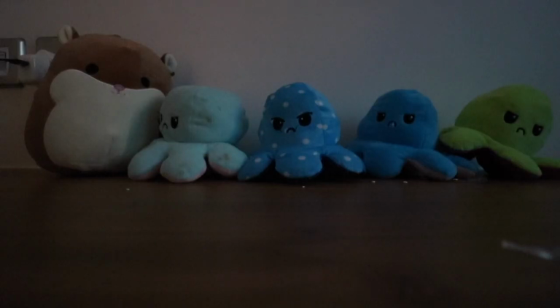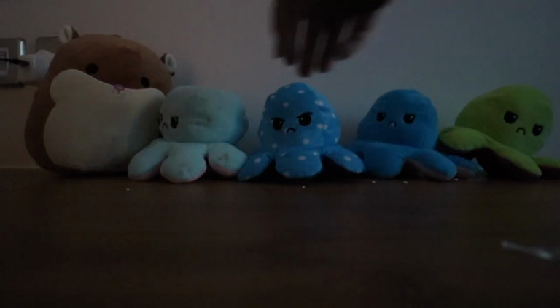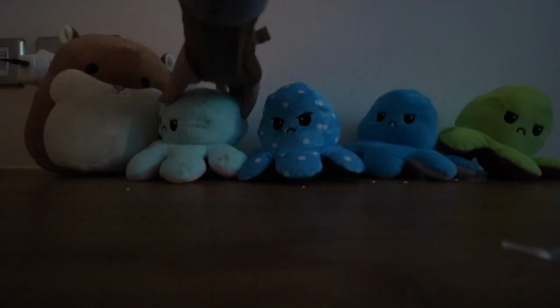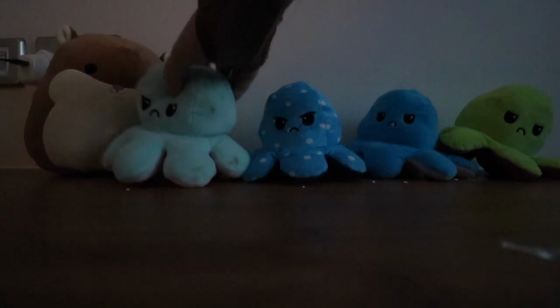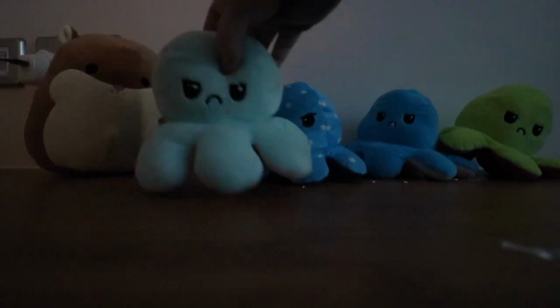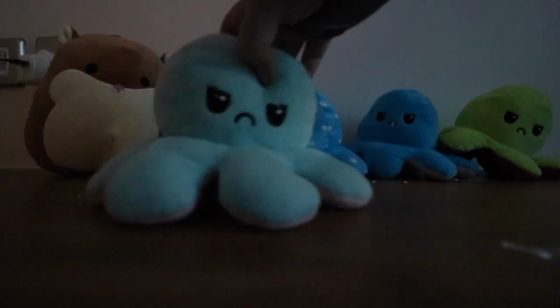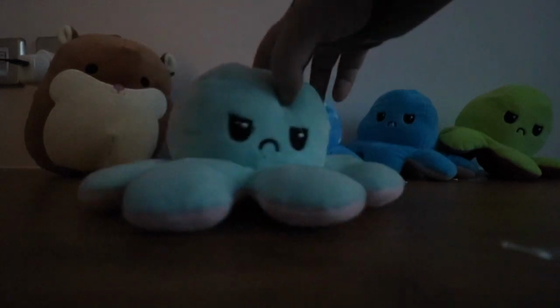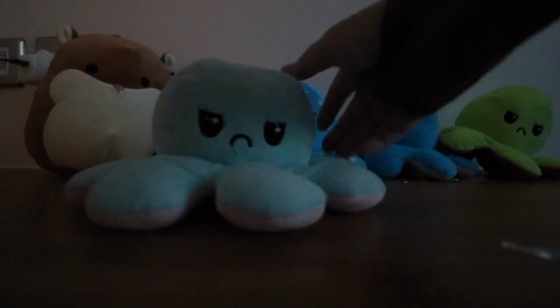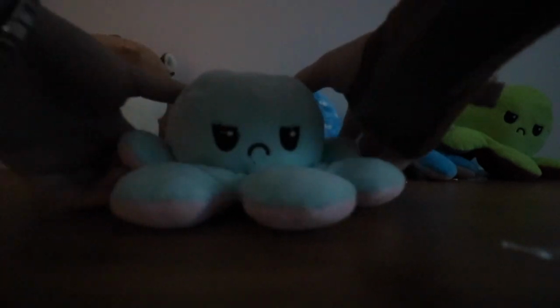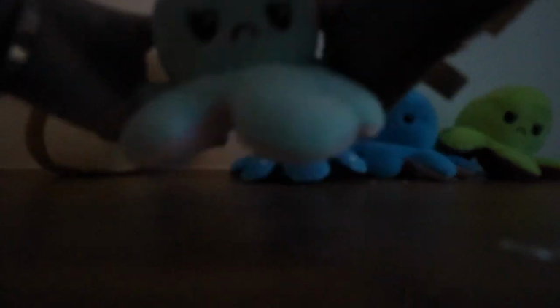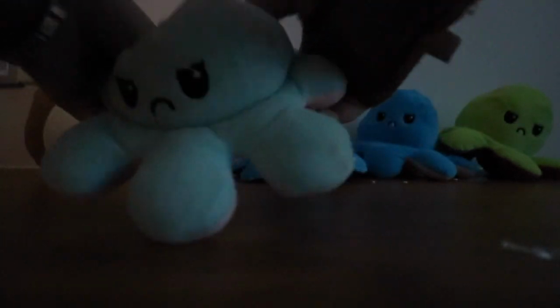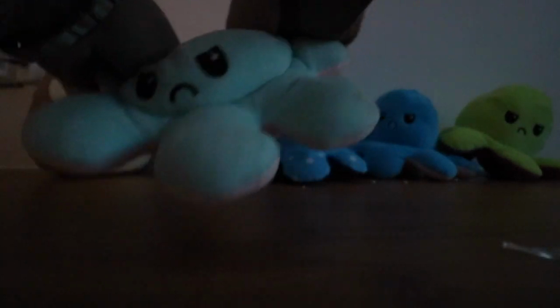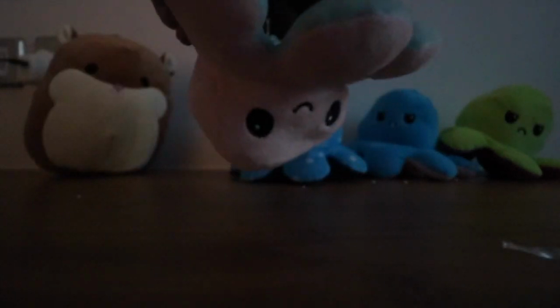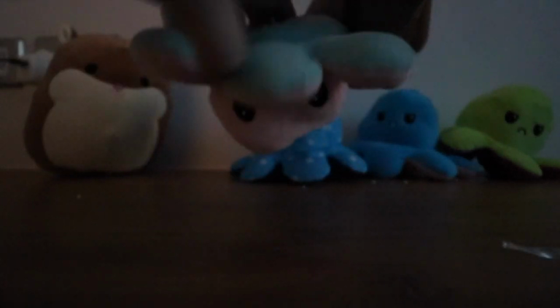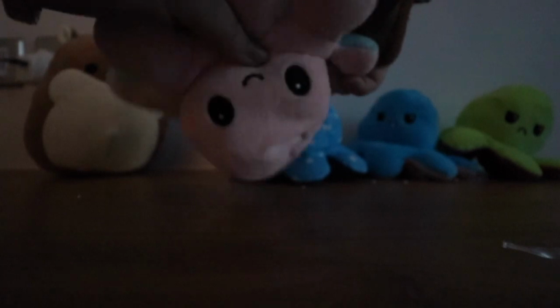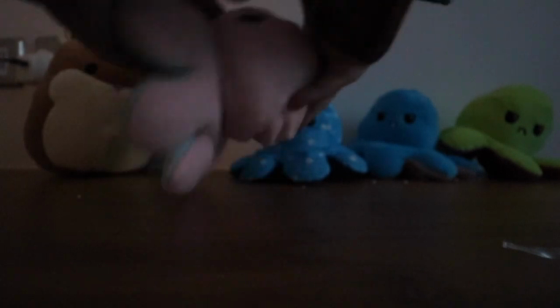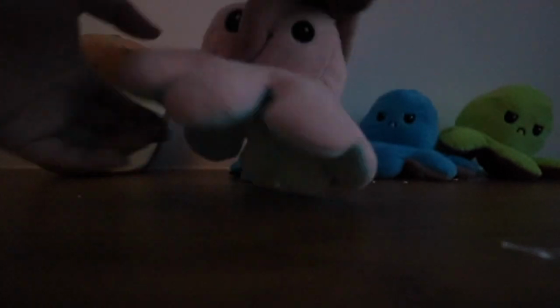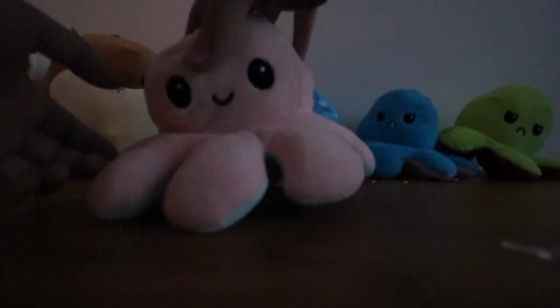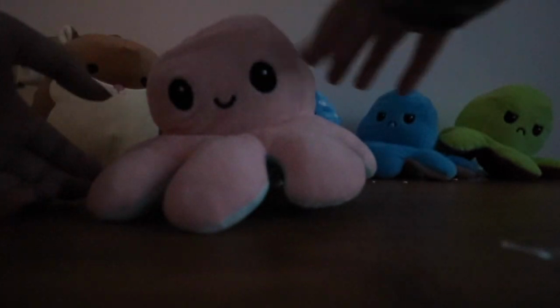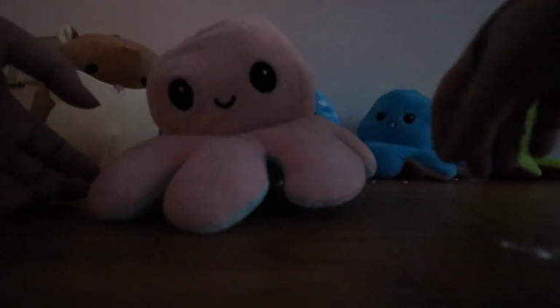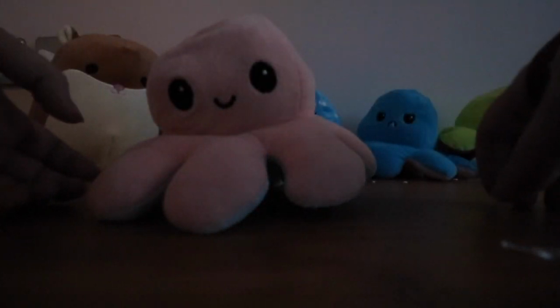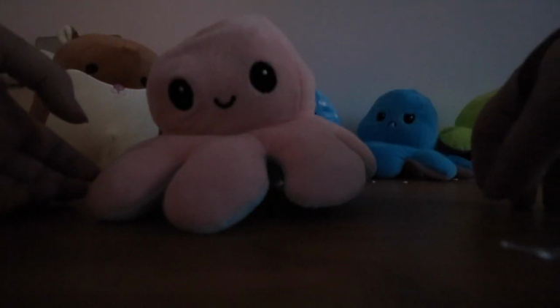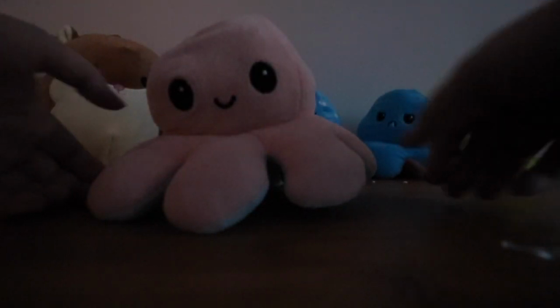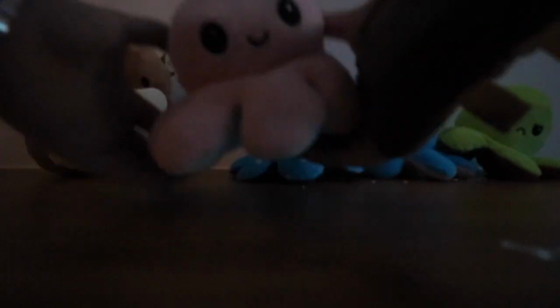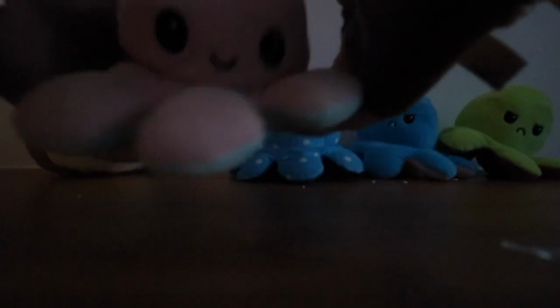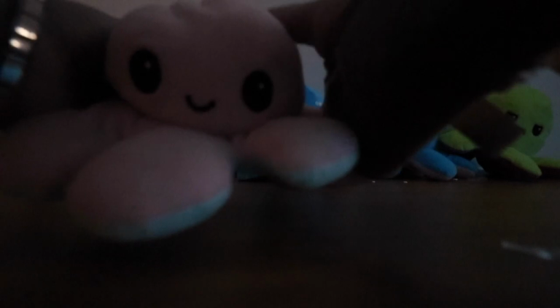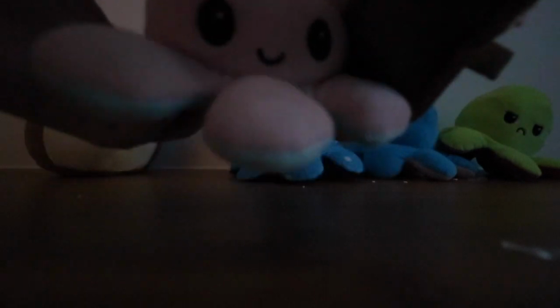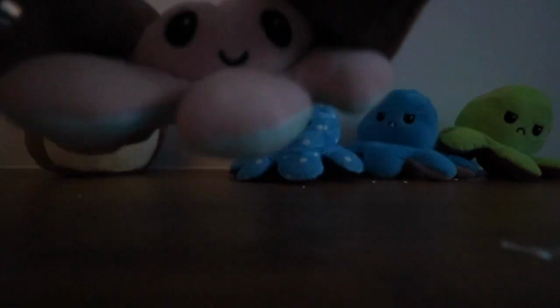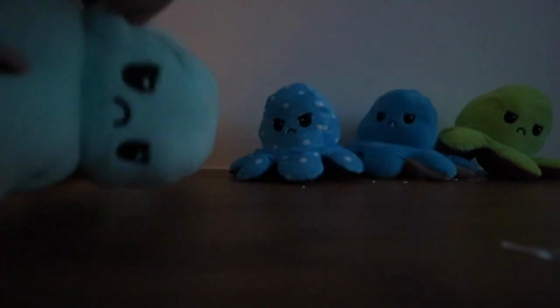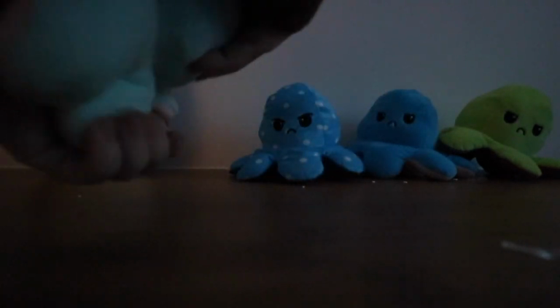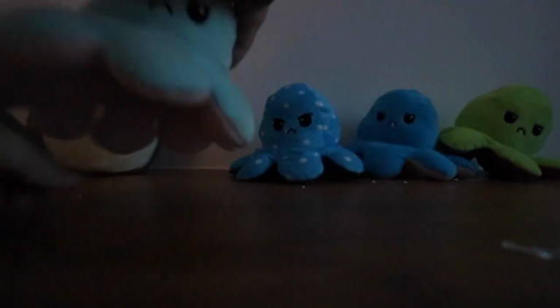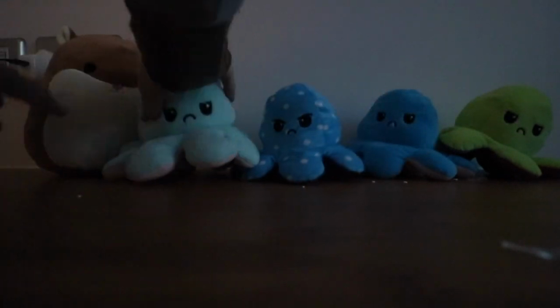And then we have my mood octopuses — I think they're adorable. I have four of them, I think they're huge, I love them, and I think they're very good at showing how I feel. And there's a little squishy toy as well.